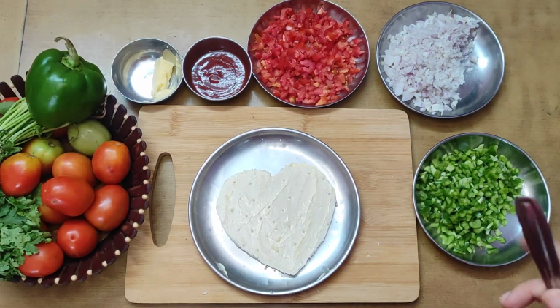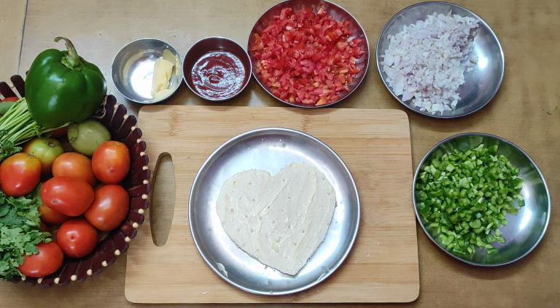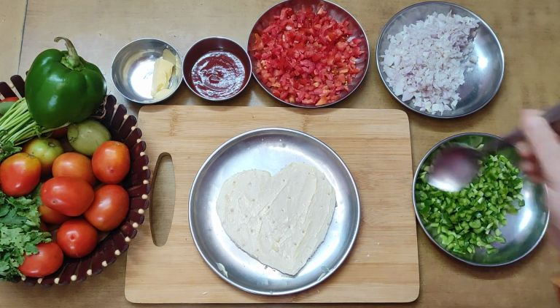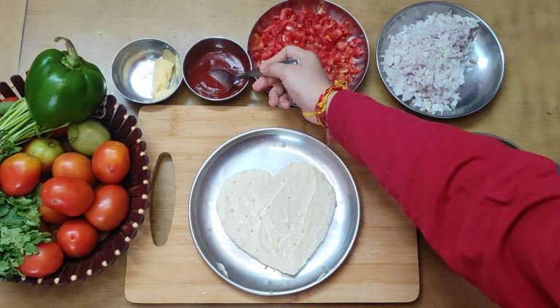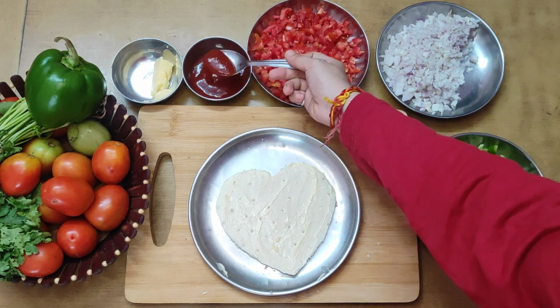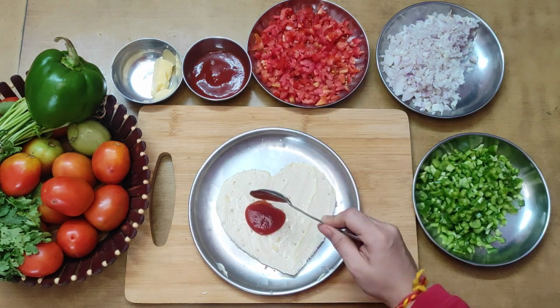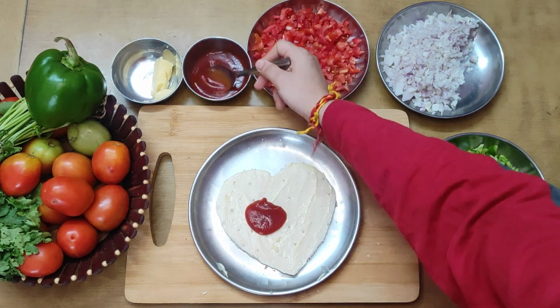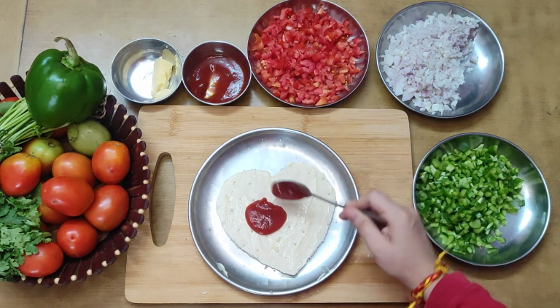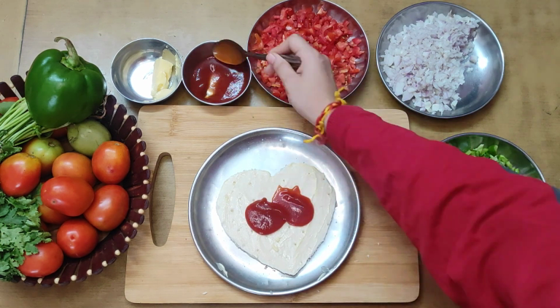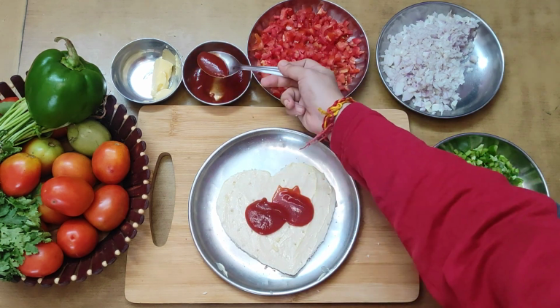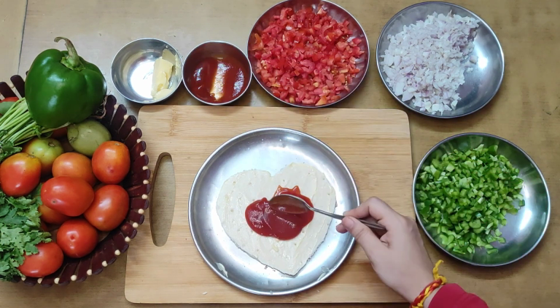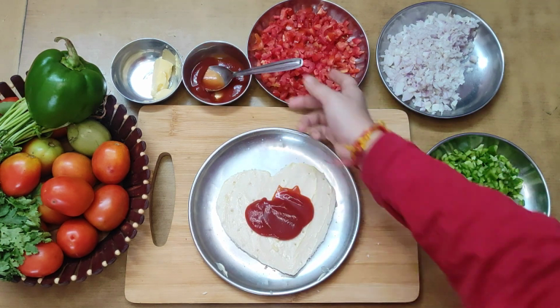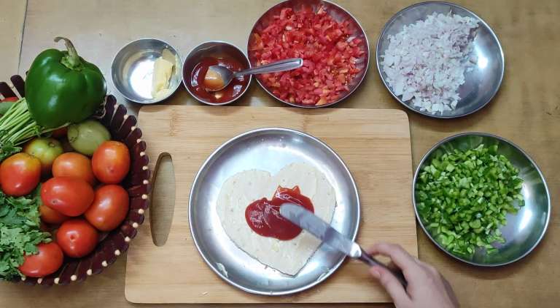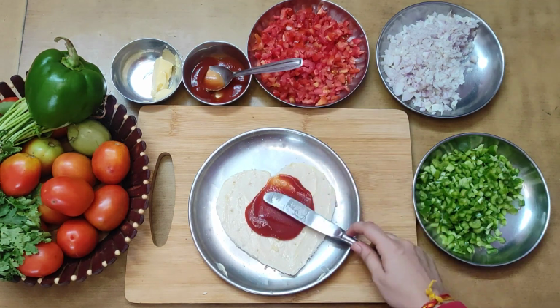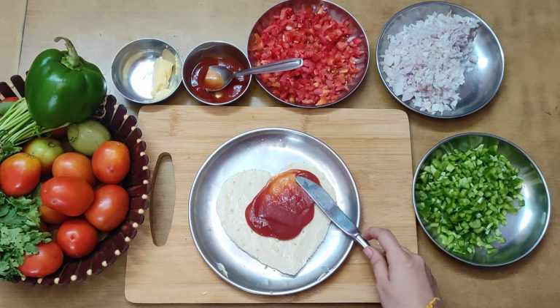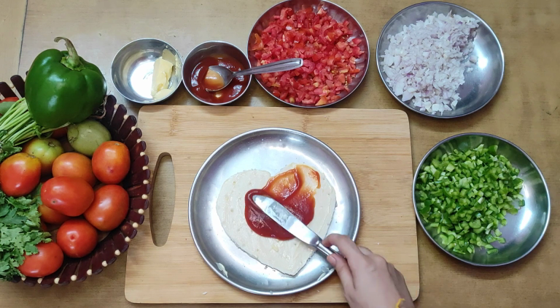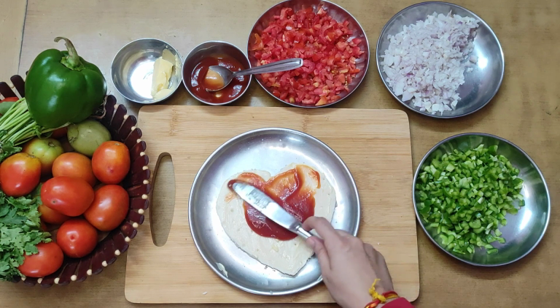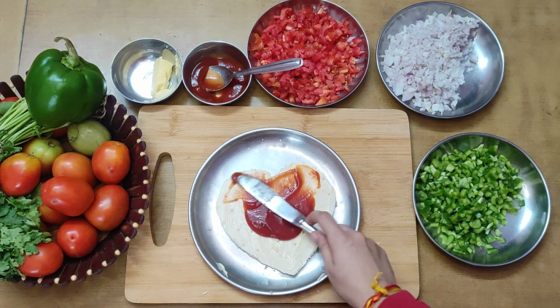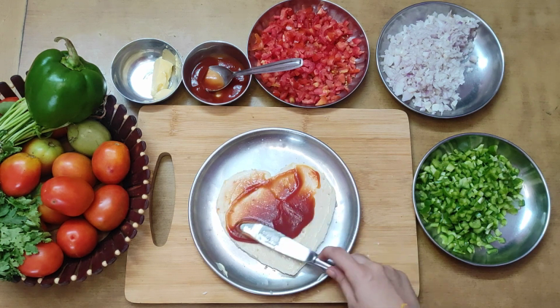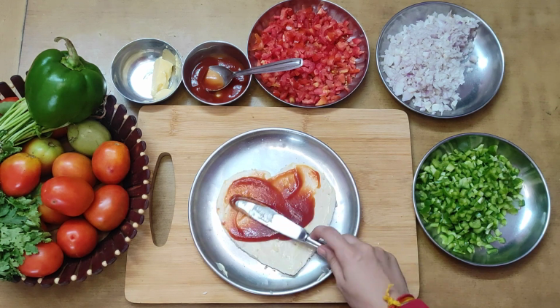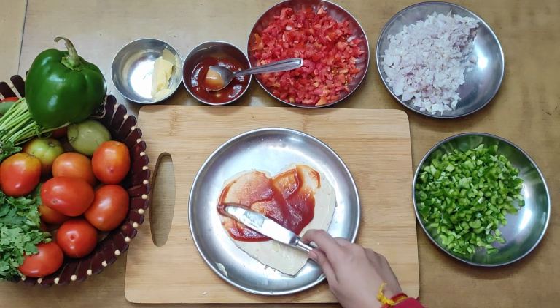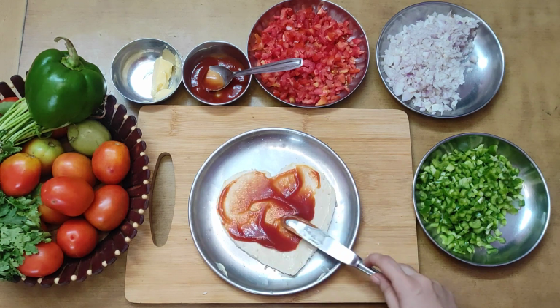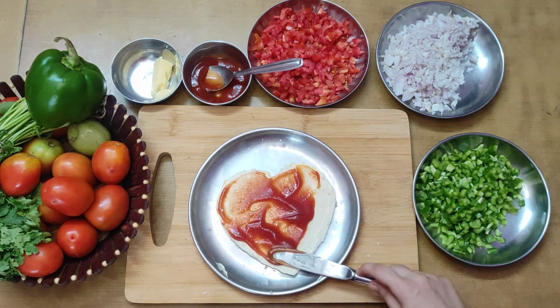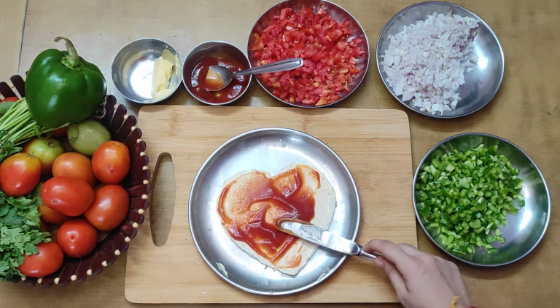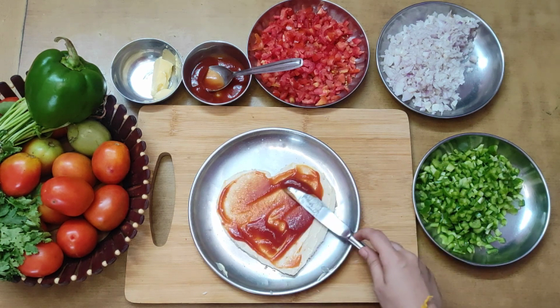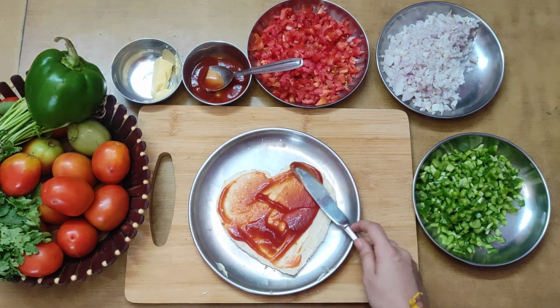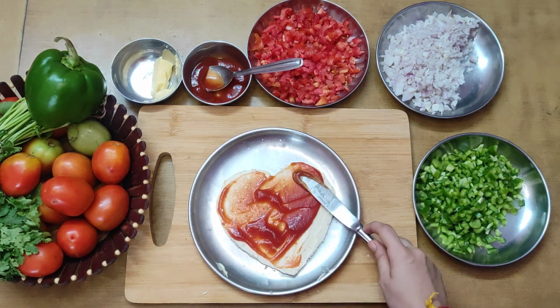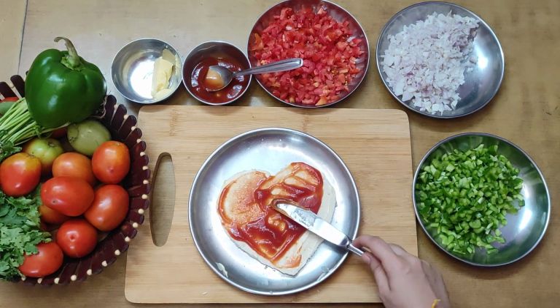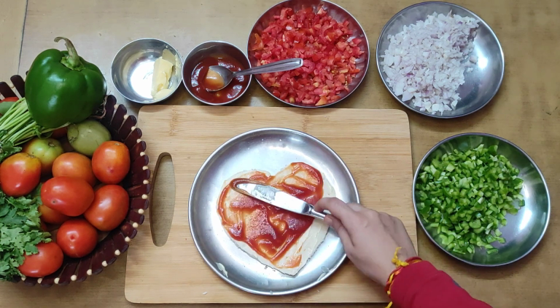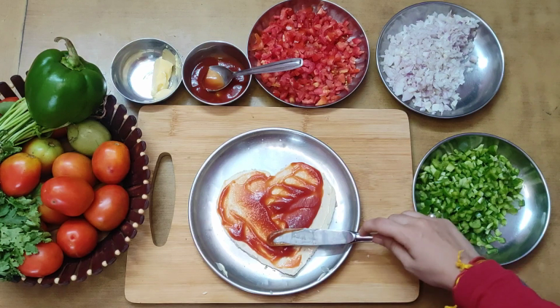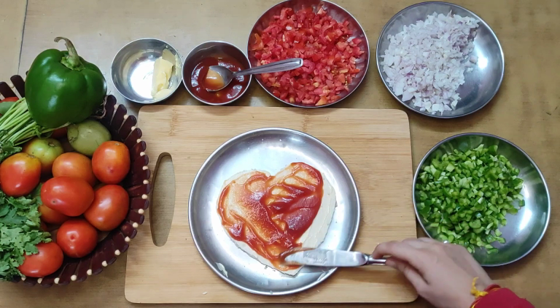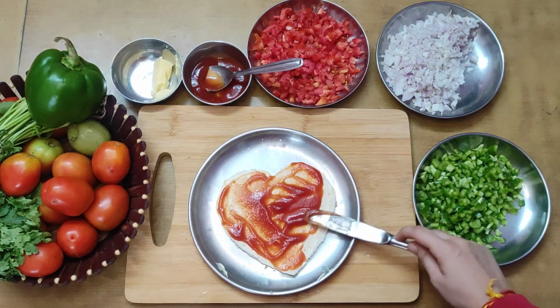Add ketchup. If you want, you can add a pizza sauce instead. Spread it in a good way.